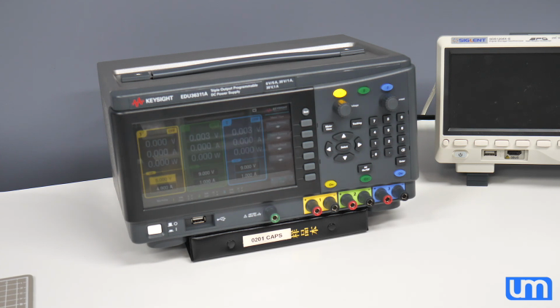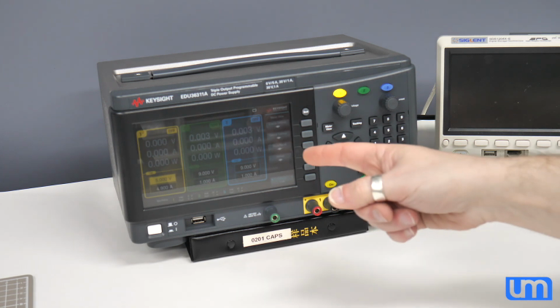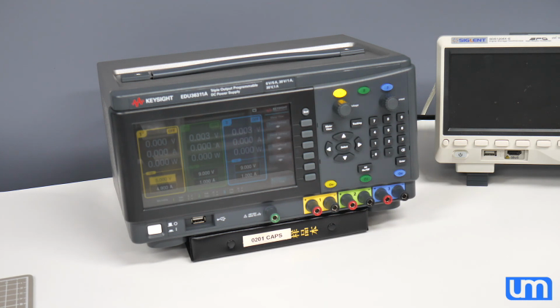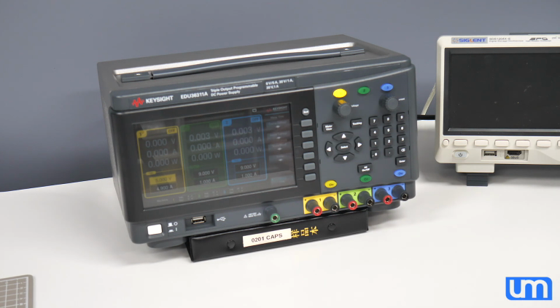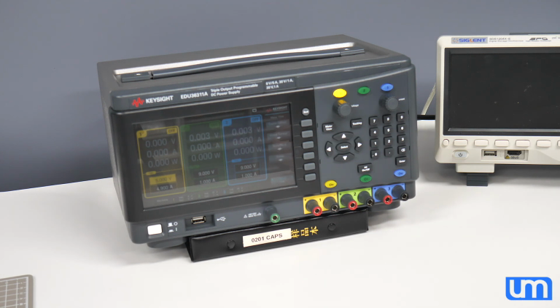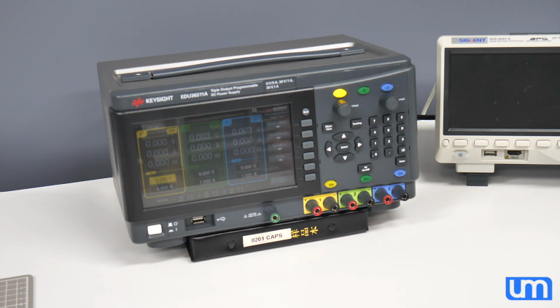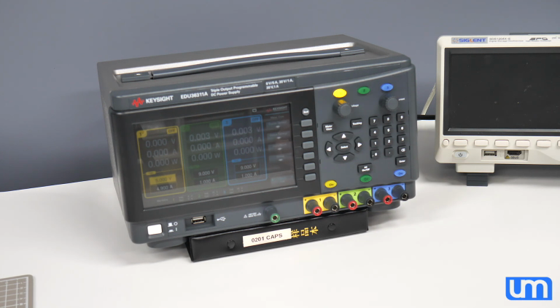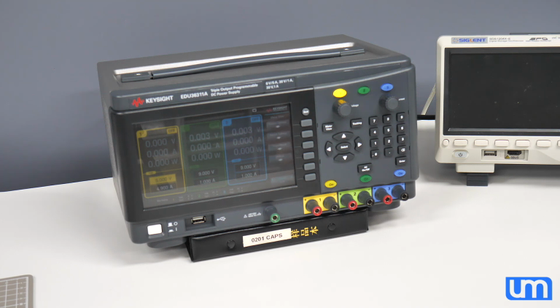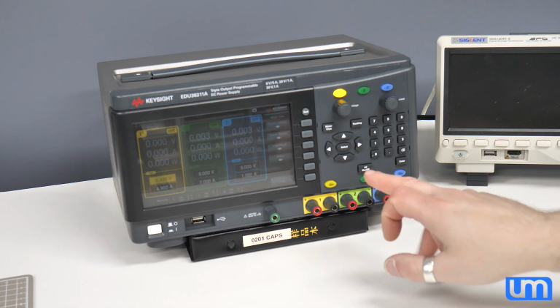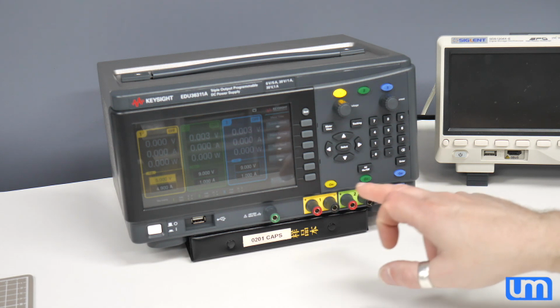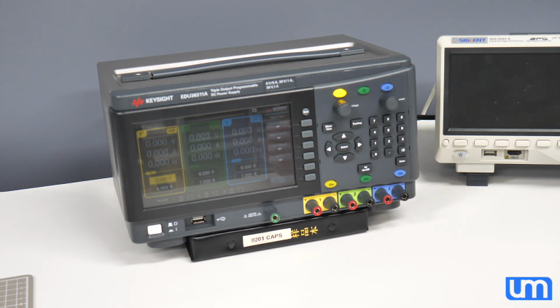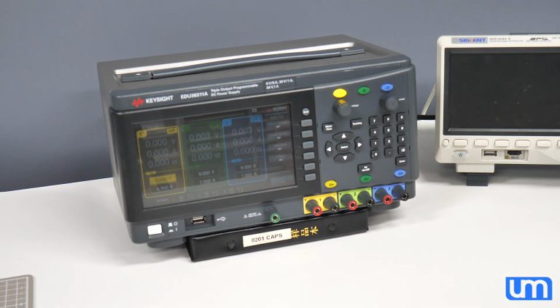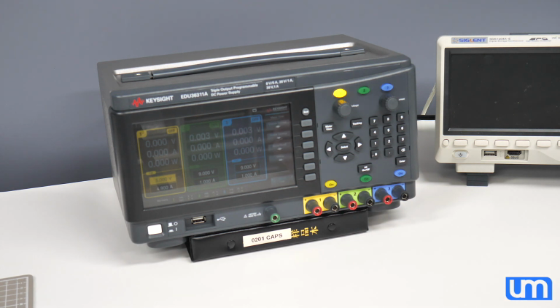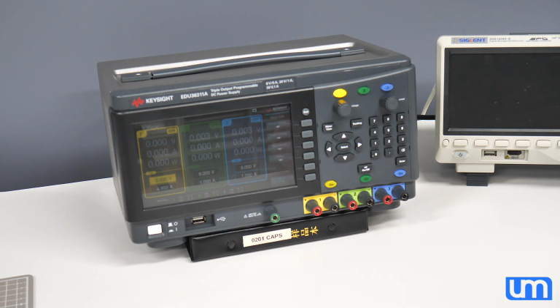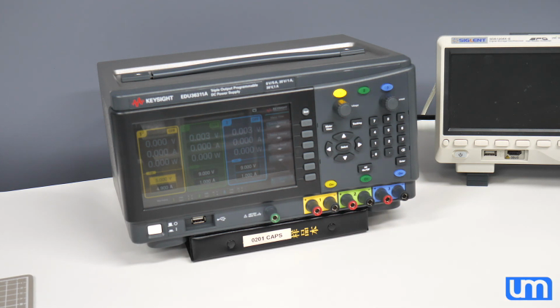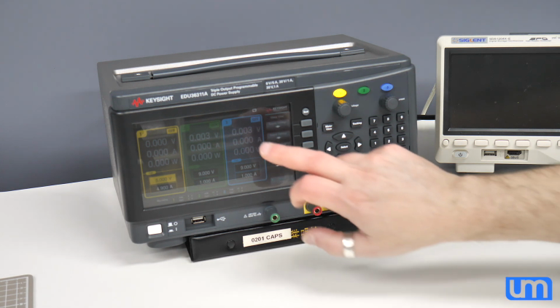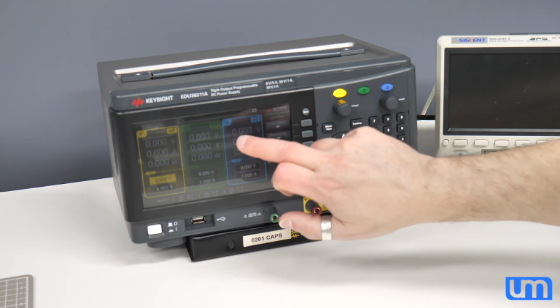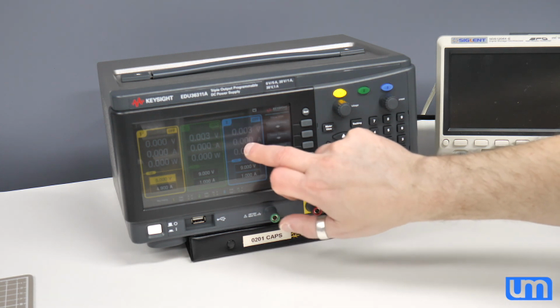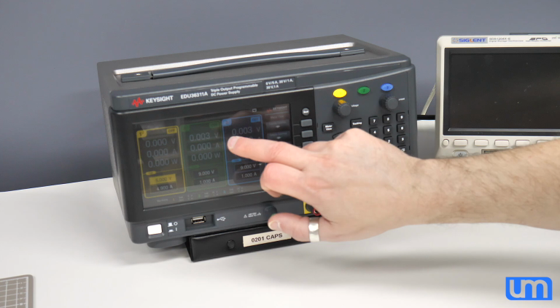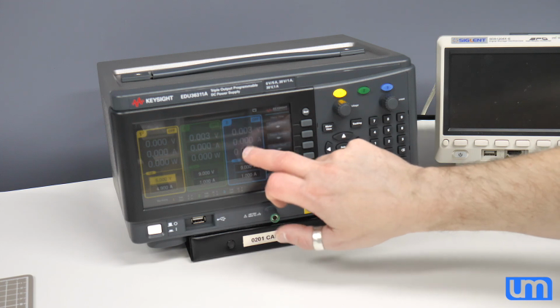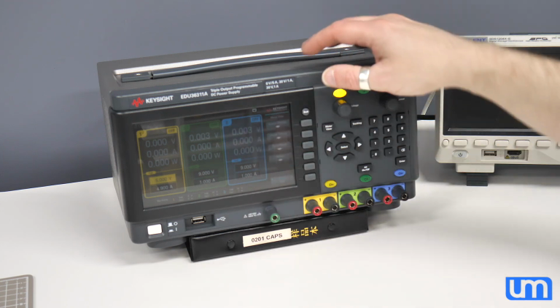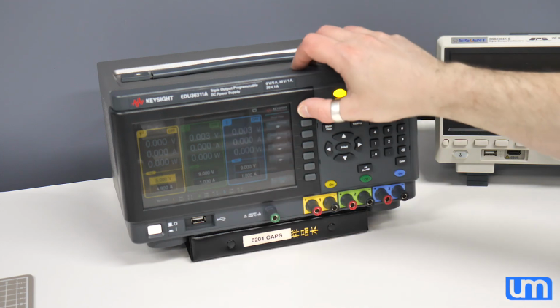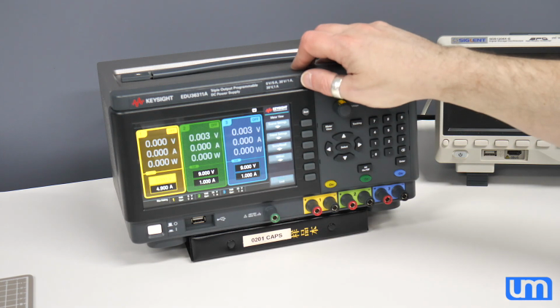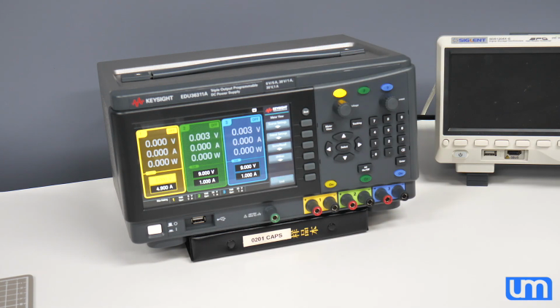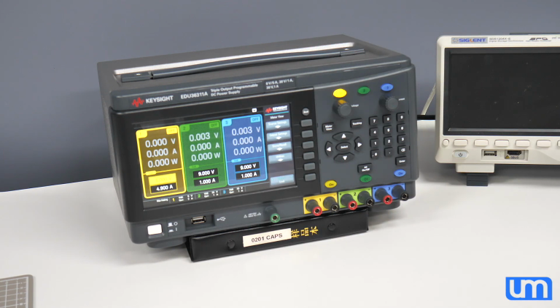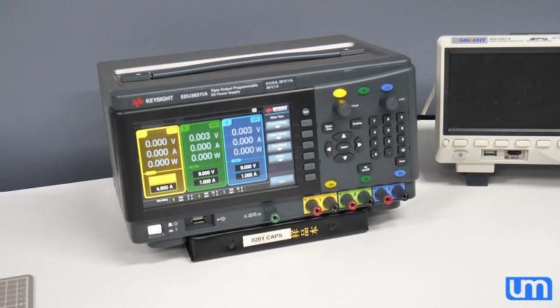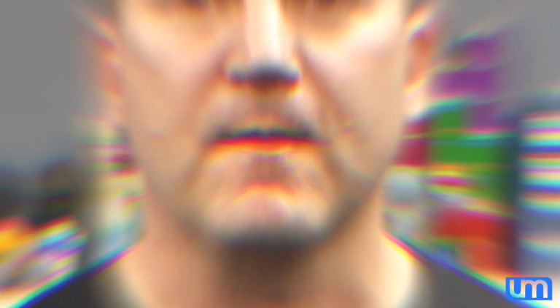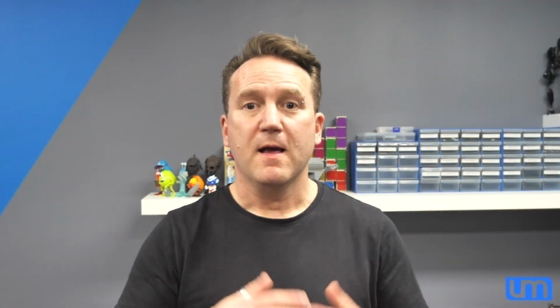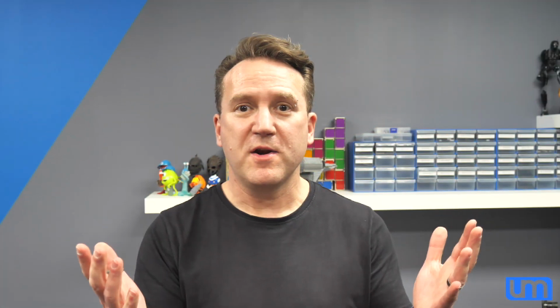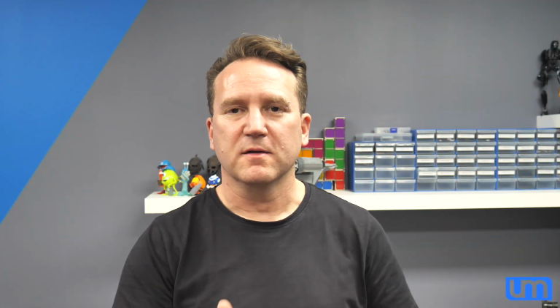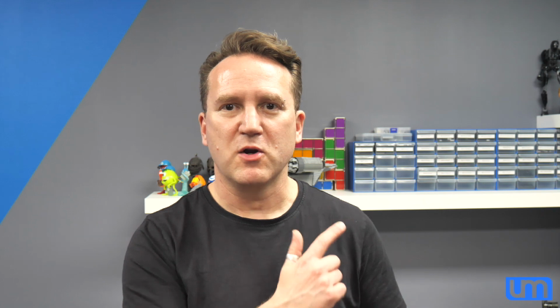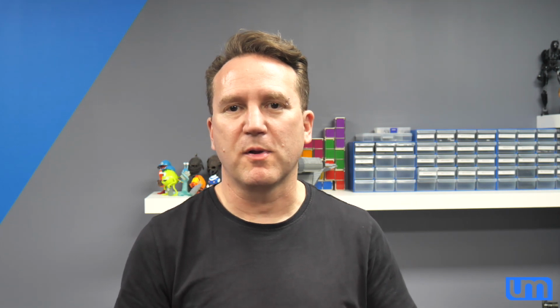And there's the screen dimming — woohoo! Doesn't seem like you can adjust the timer on it though, you can just turn it on and off. And no touch to wake up. But there we go — cool. And there it is, my new bench supply.